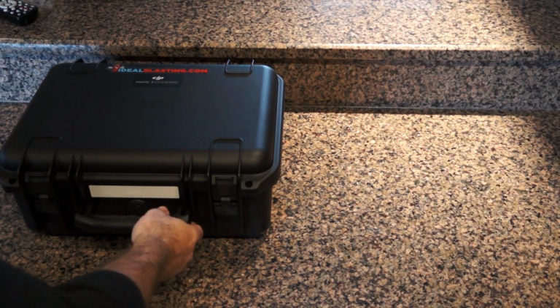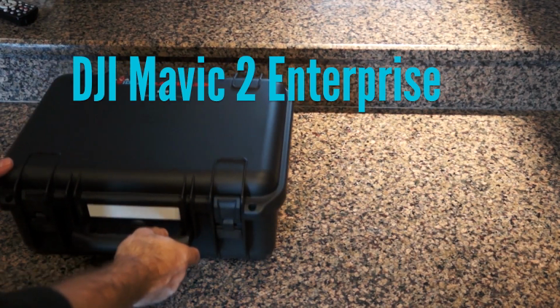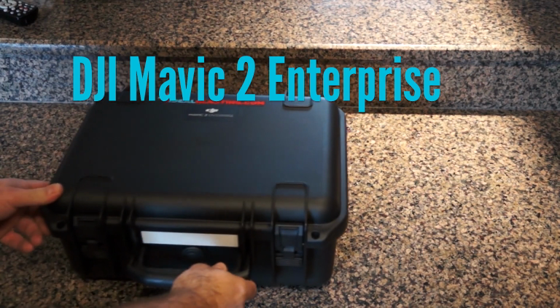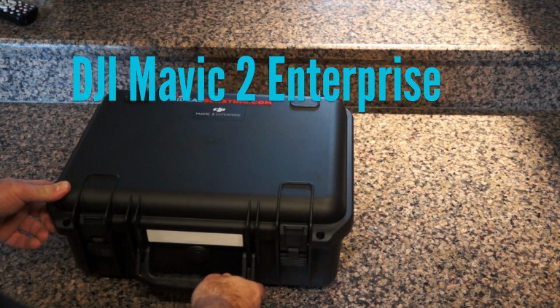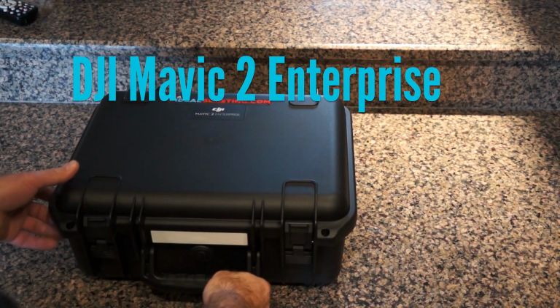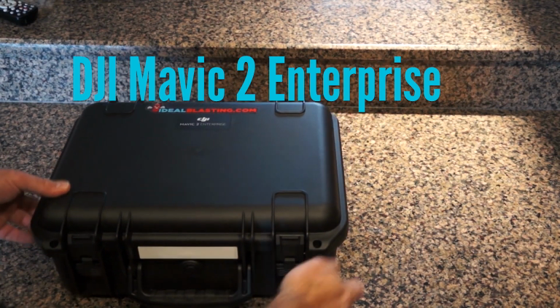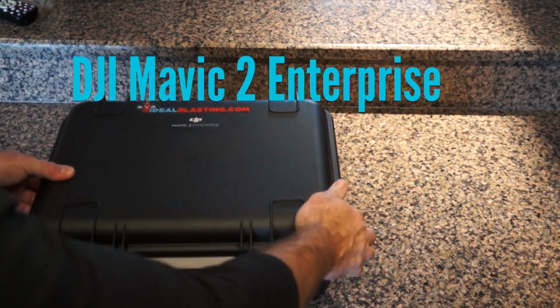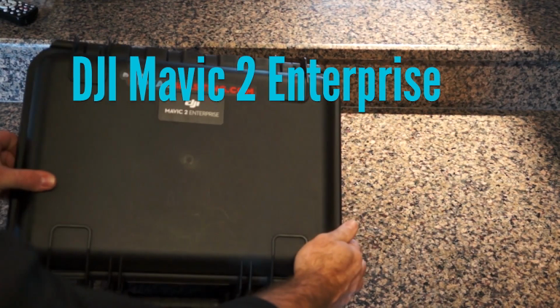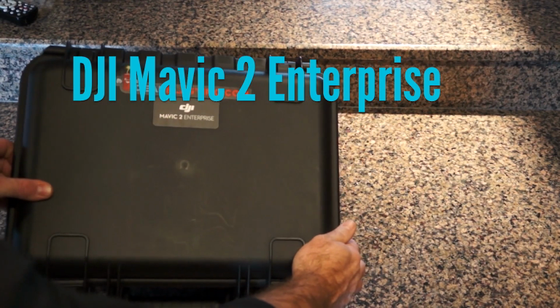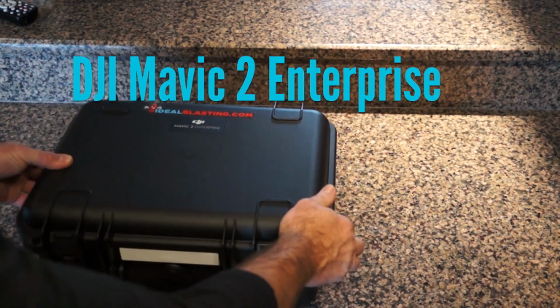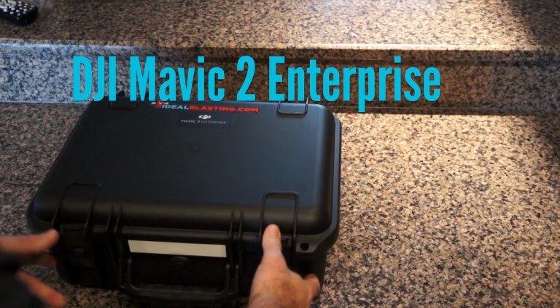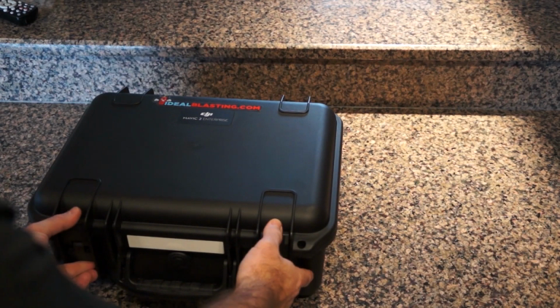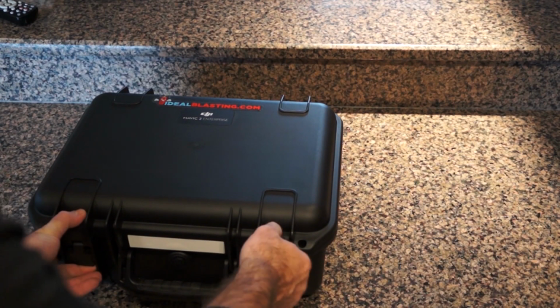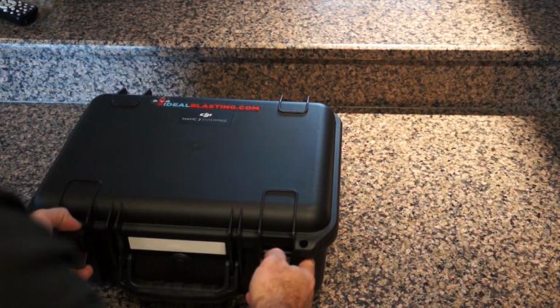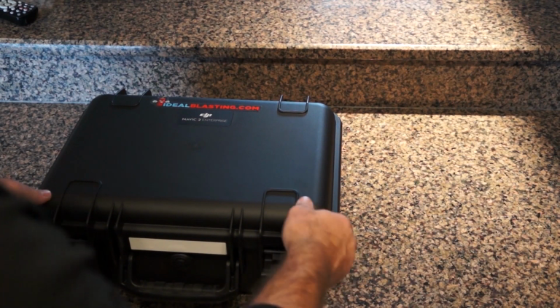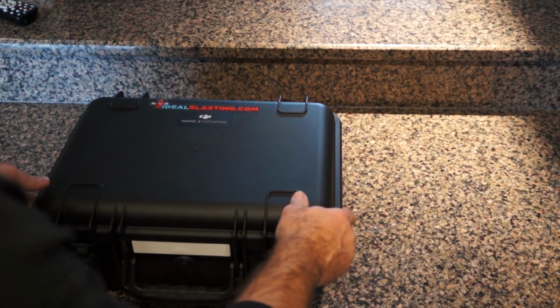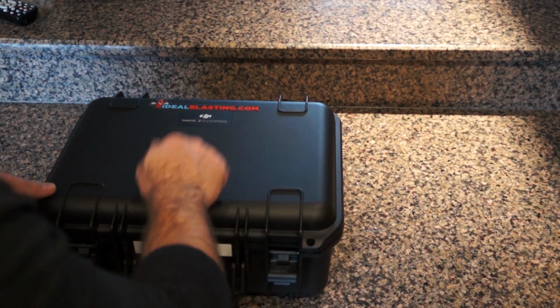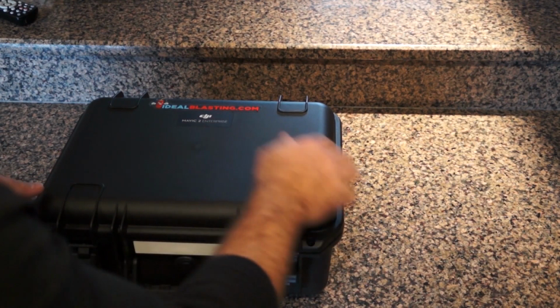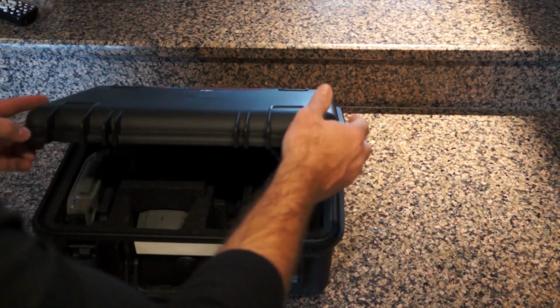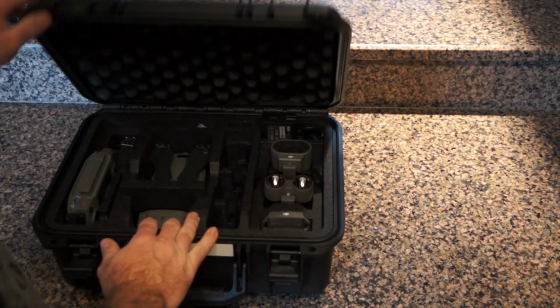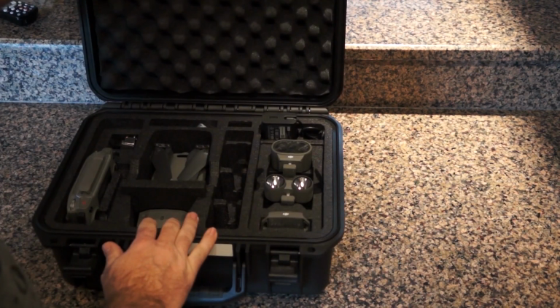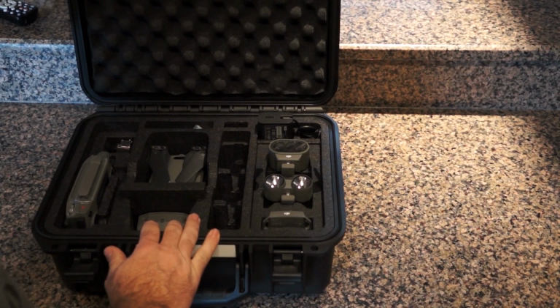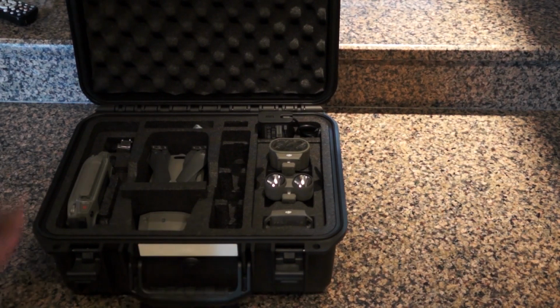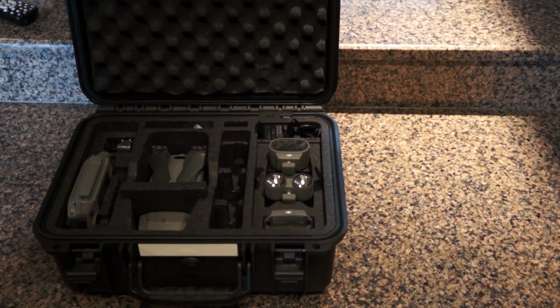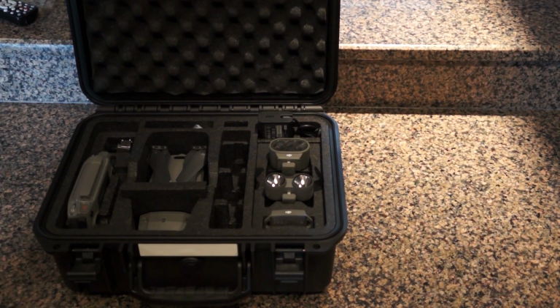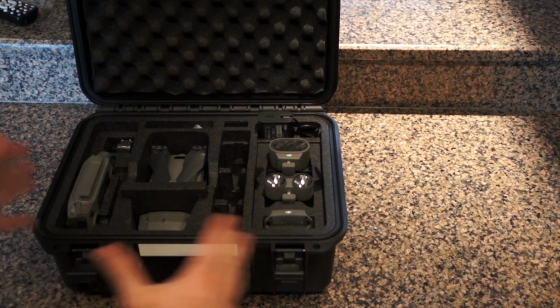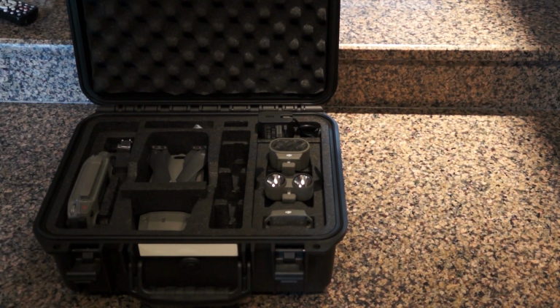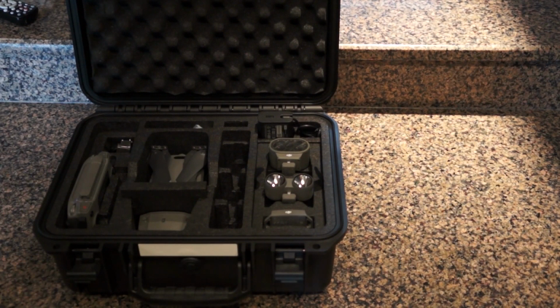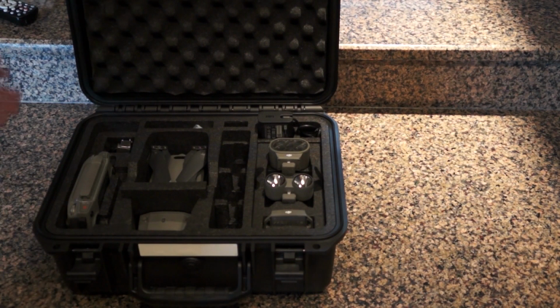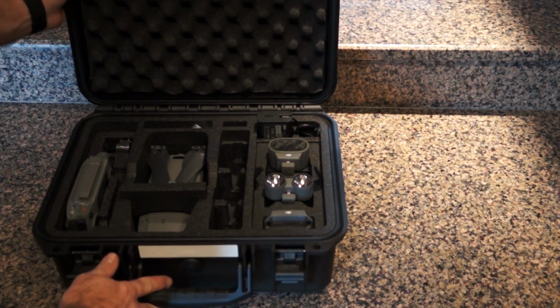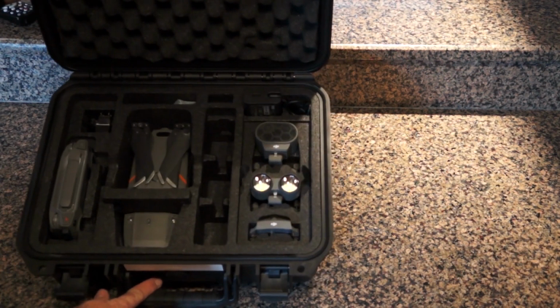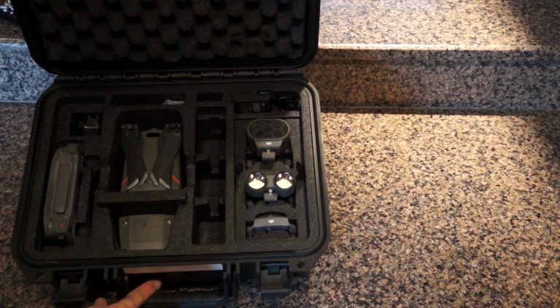This is the case you get with the DJI Mavic 2 Enterprise. We'll go ahead and open it up here. It's actually a pretty nice case — nice and durable. I'm kind of glad they went with that. This is what you'll see when you open up the box, just the way you see it here.